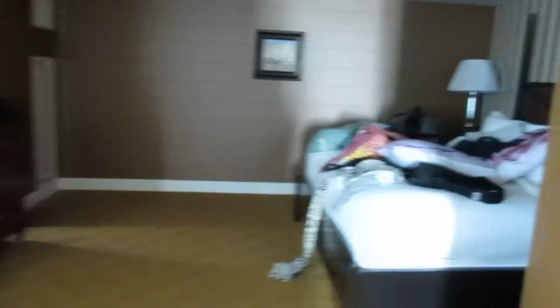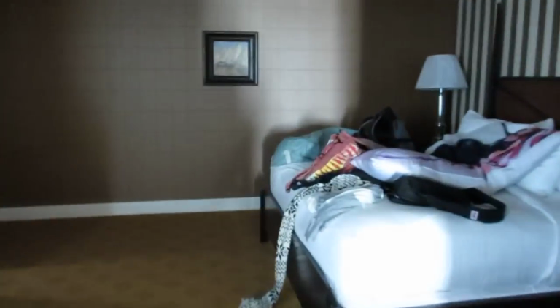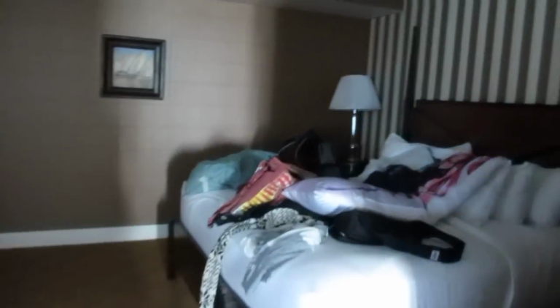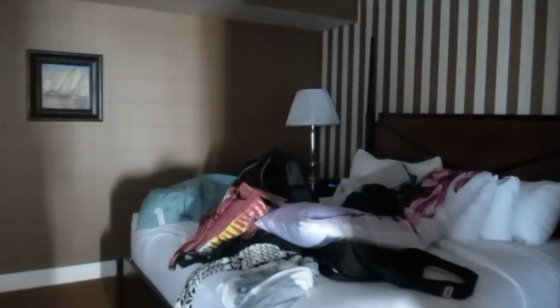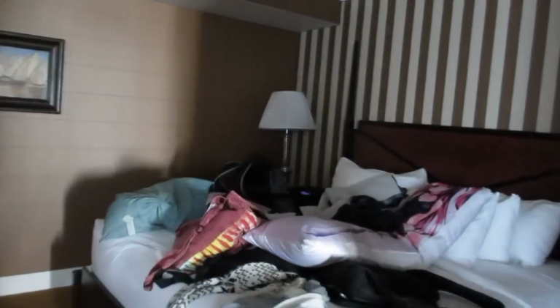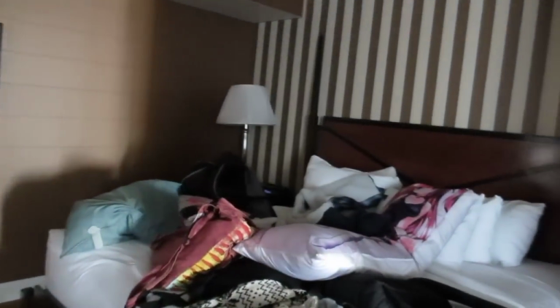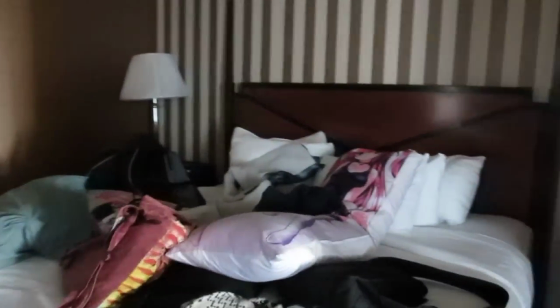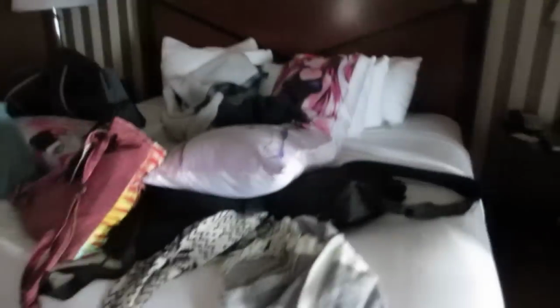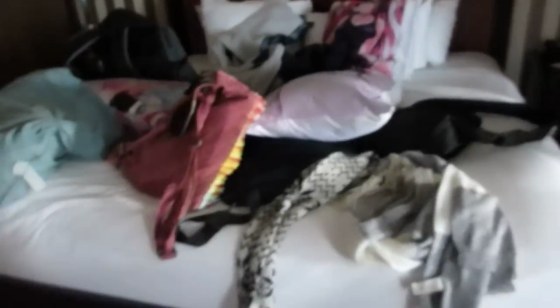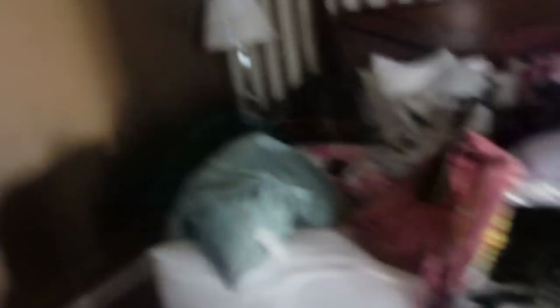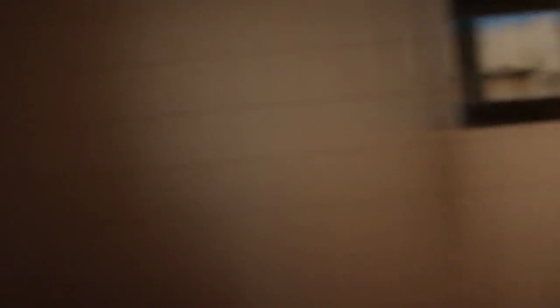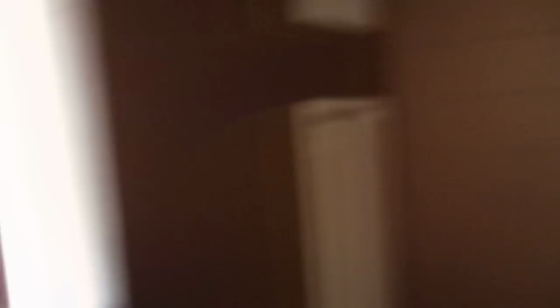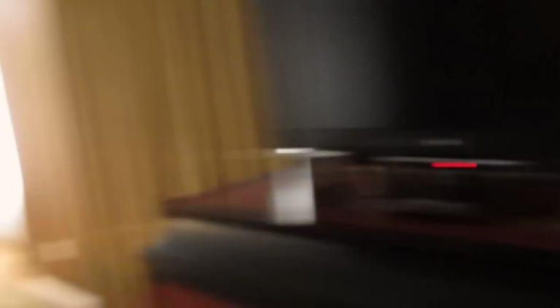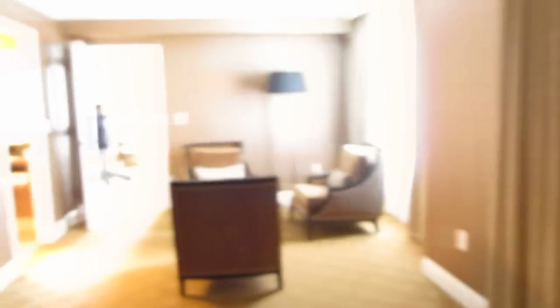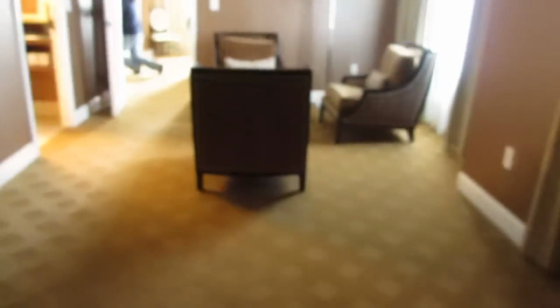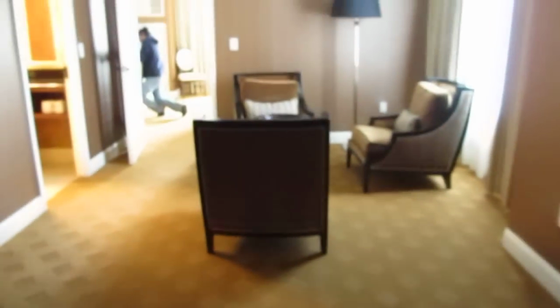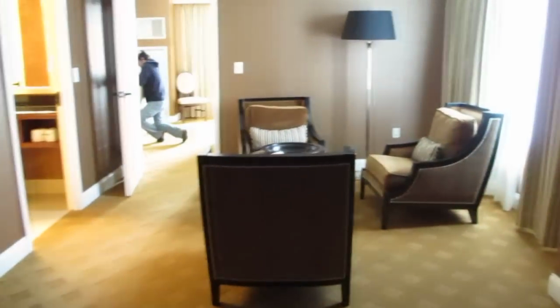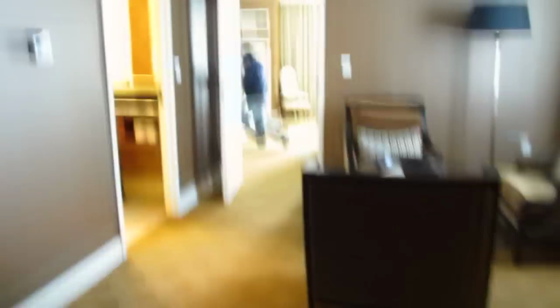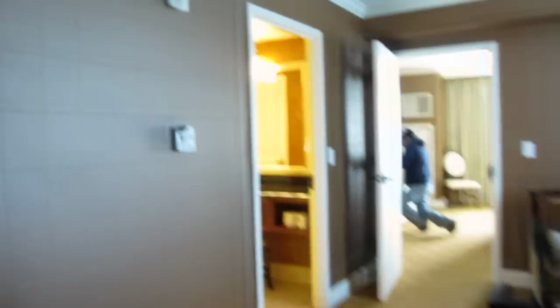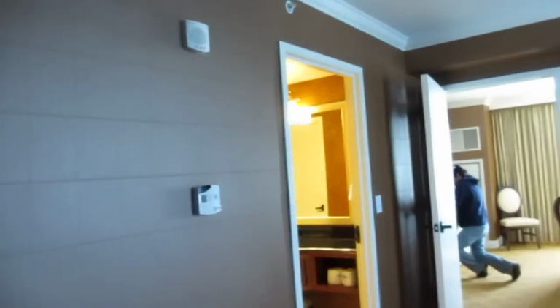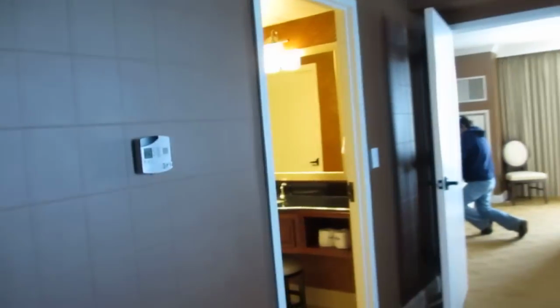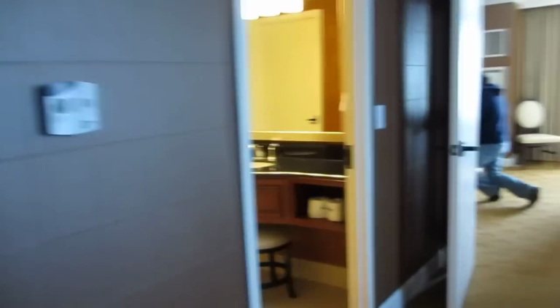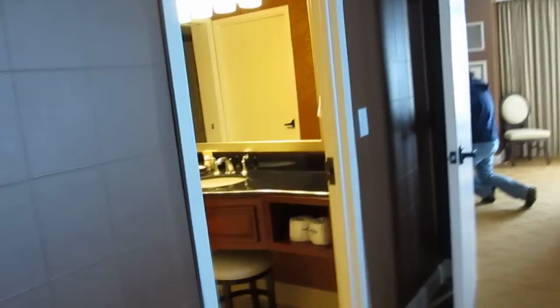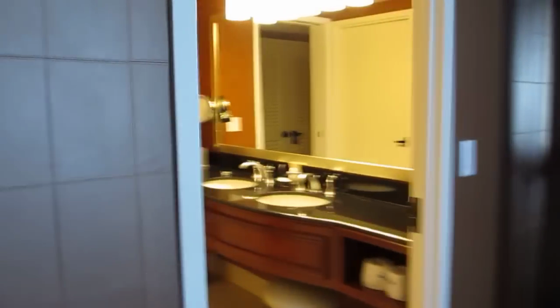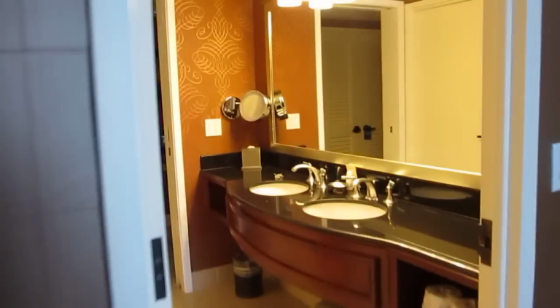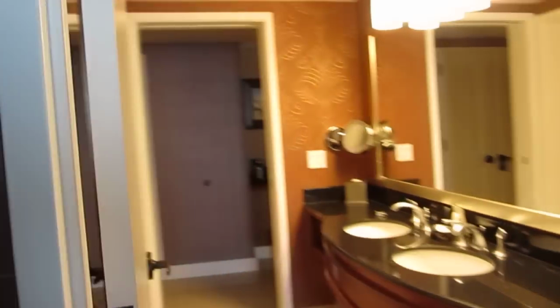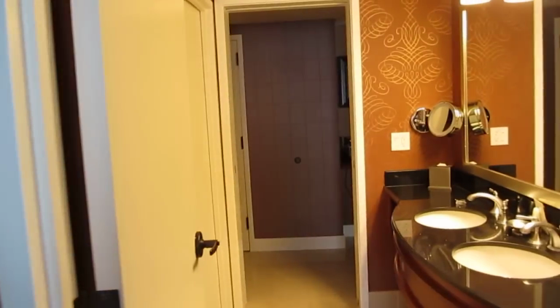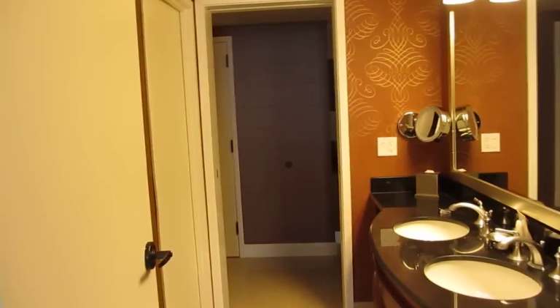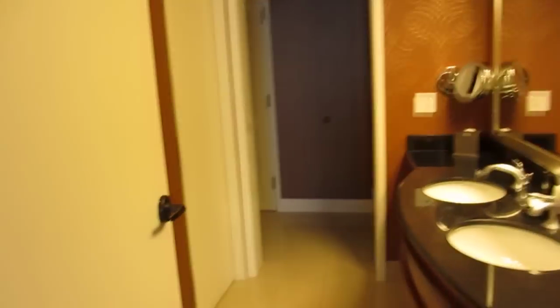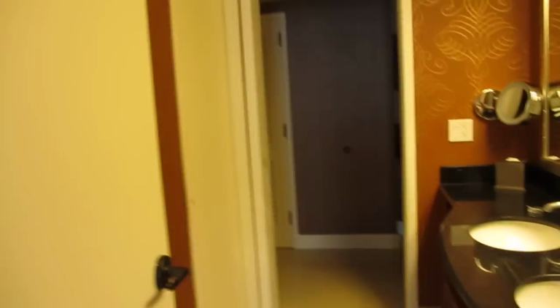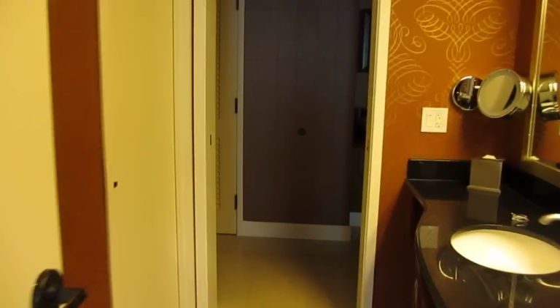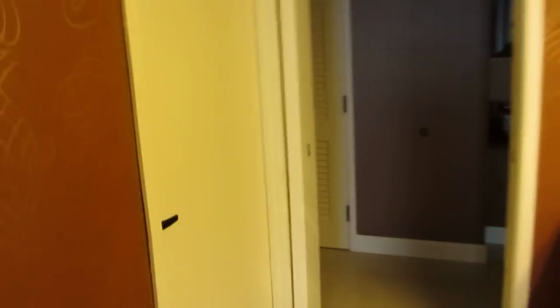TV. No hub! Here's the king bed. Probably could put another bed in here. This is the executive room of the Gaylord National Harbor.